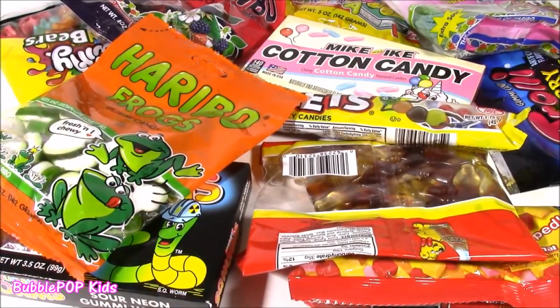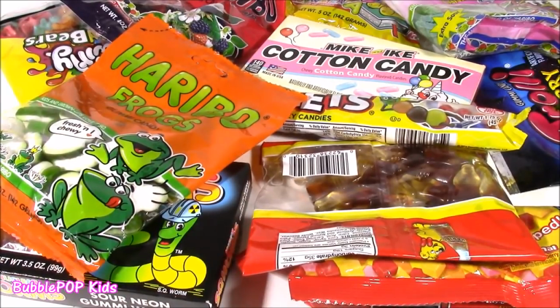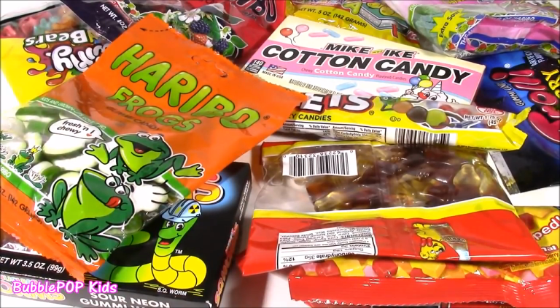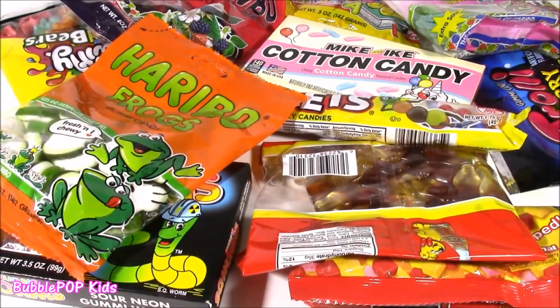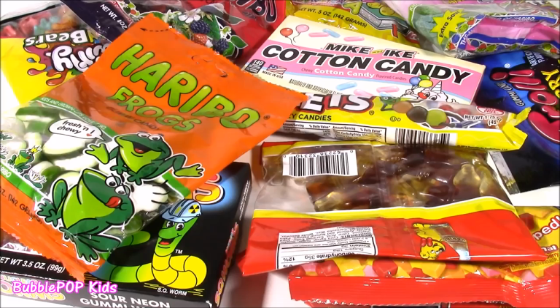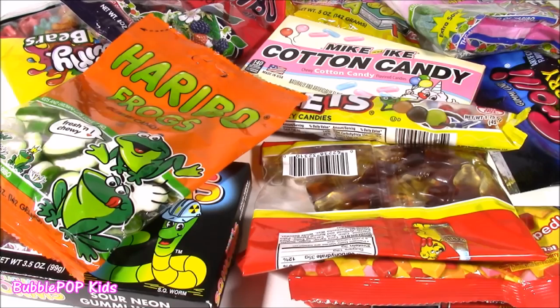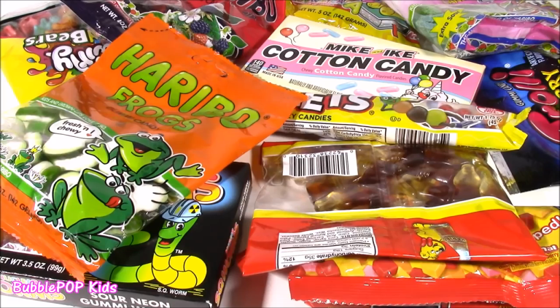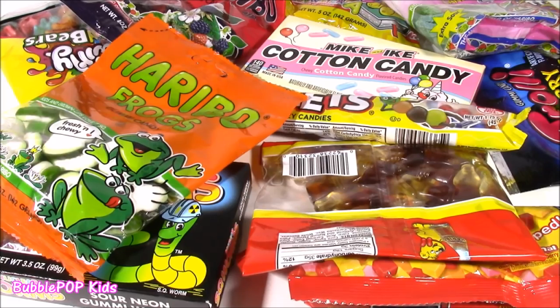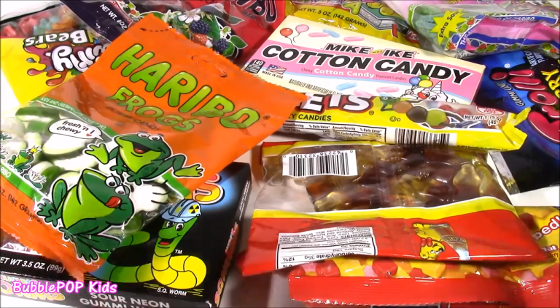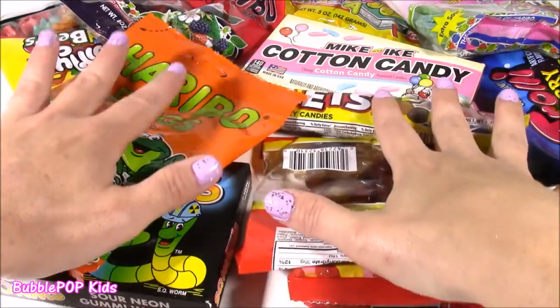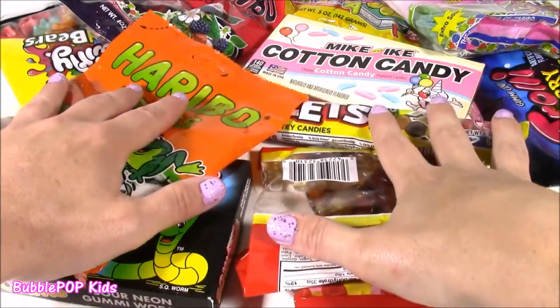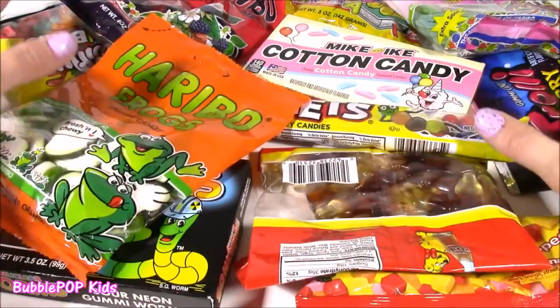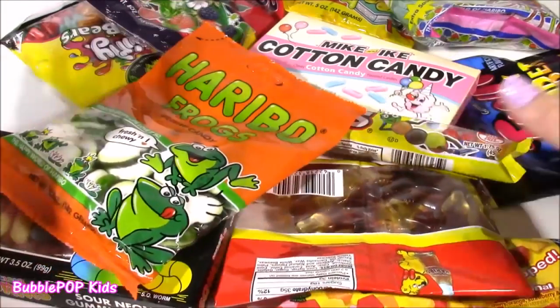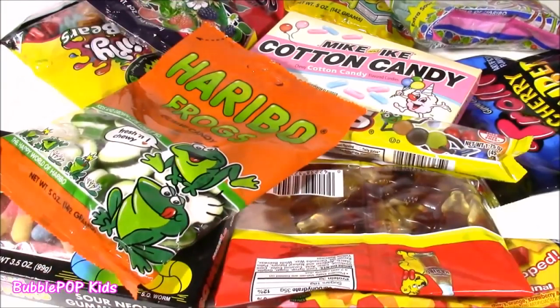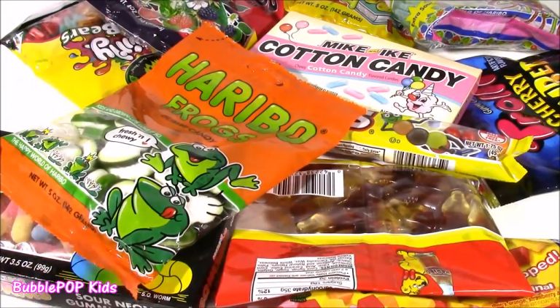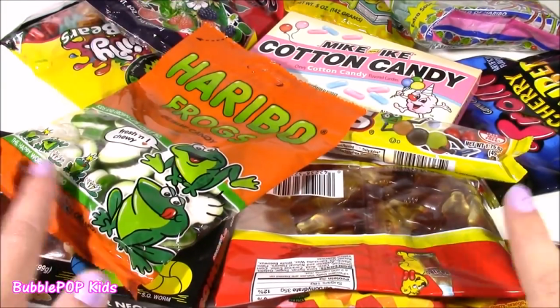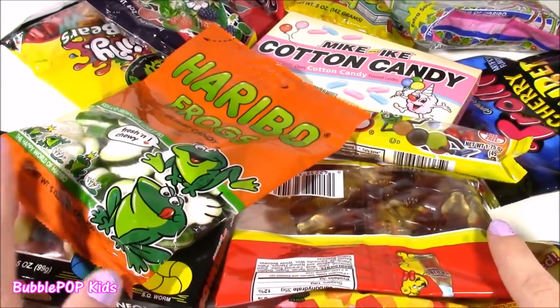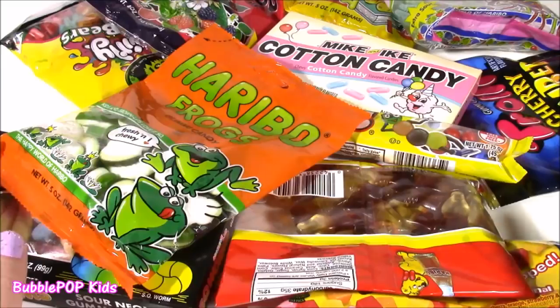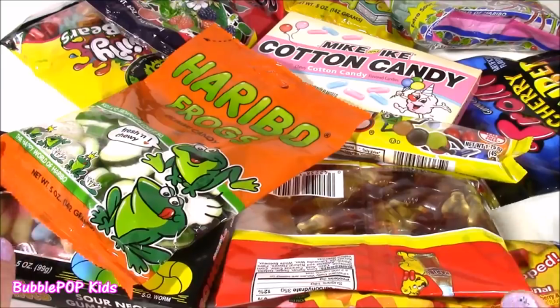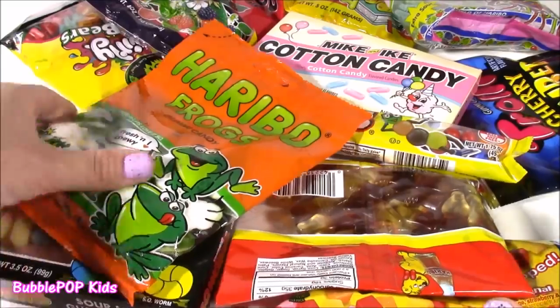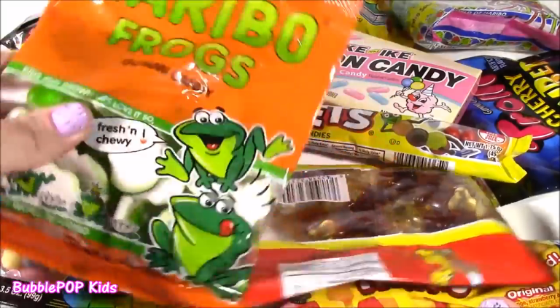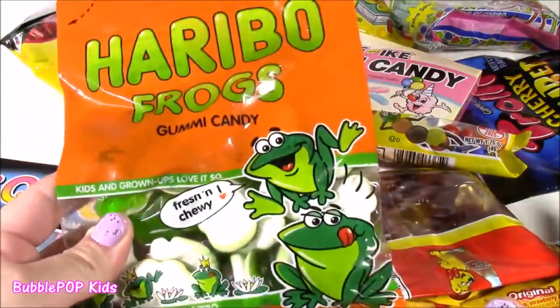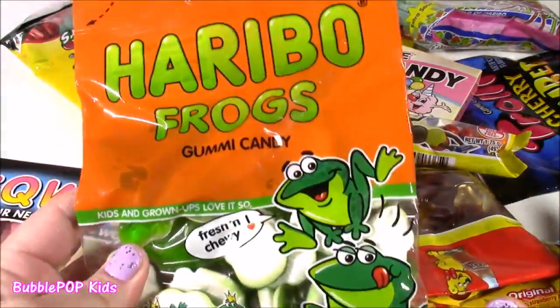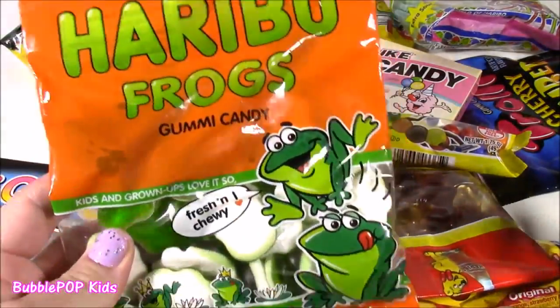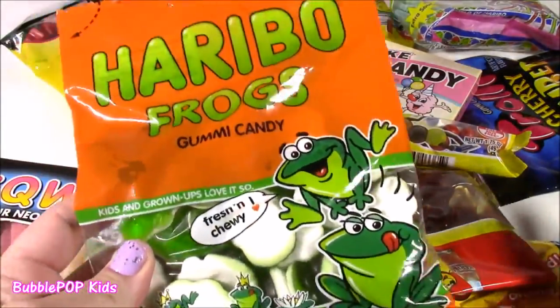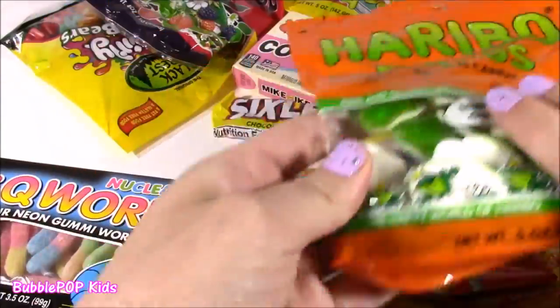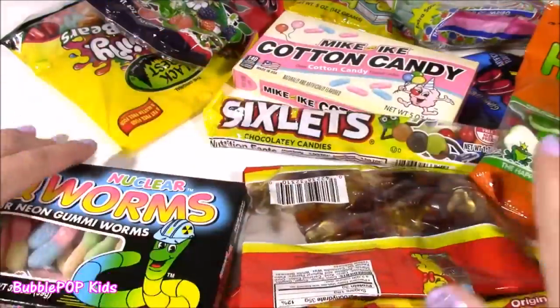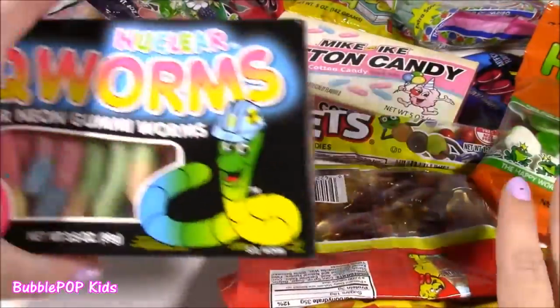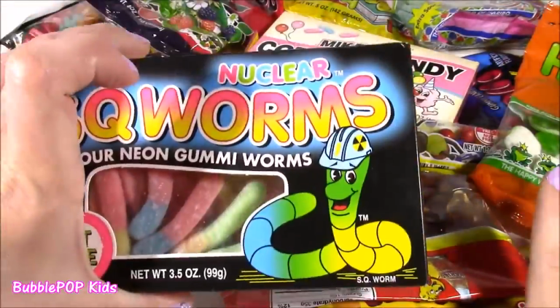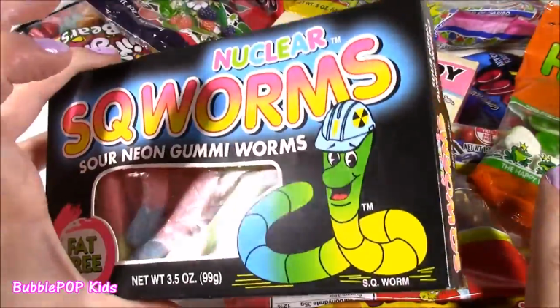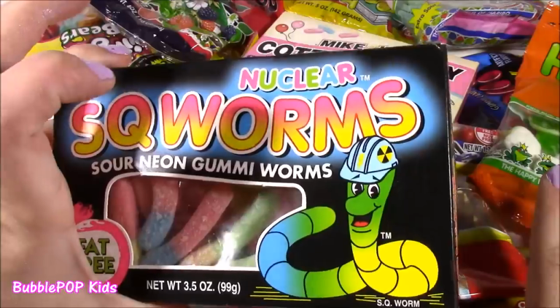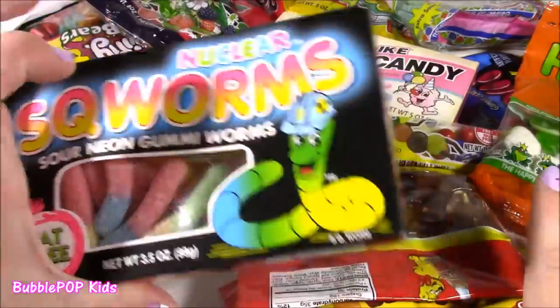Usually I'm doing my candy bonanzas, but today we're doing something a little different. In front of me, I have tons and tons of candy — so many different kinds. Gummy frogs, nuclear squirms.